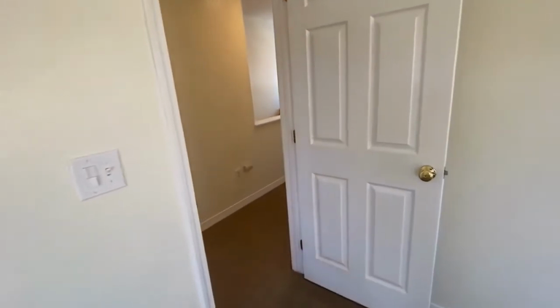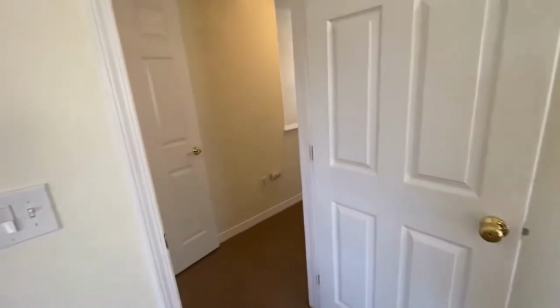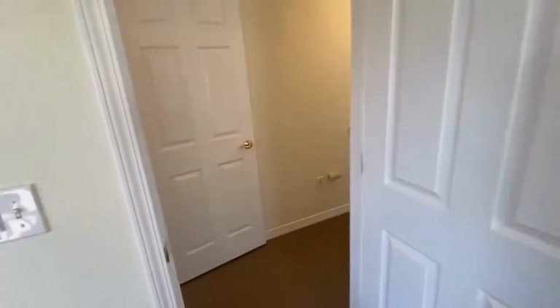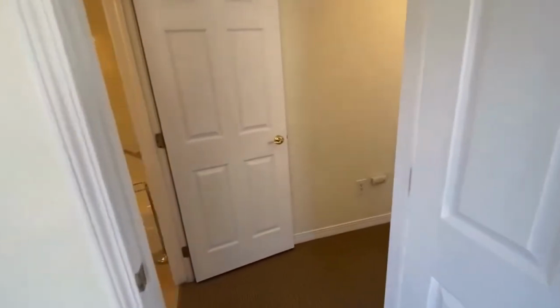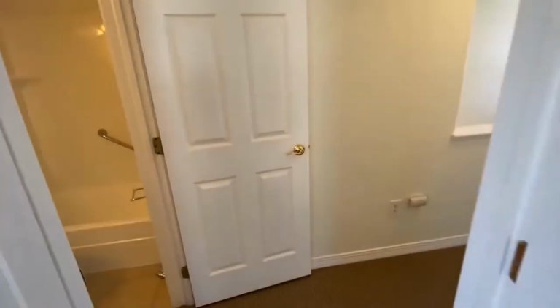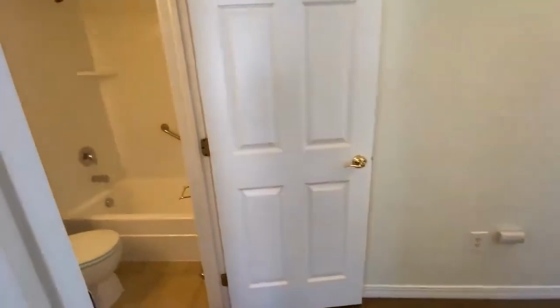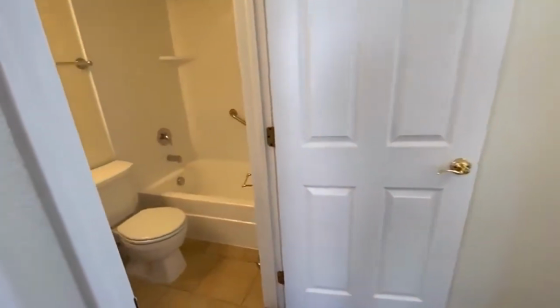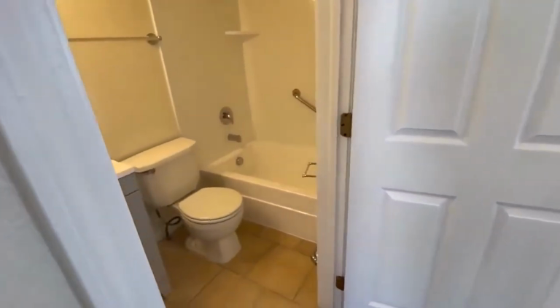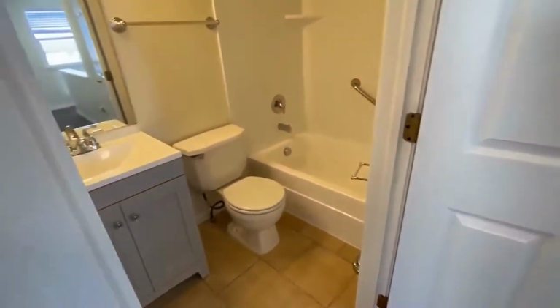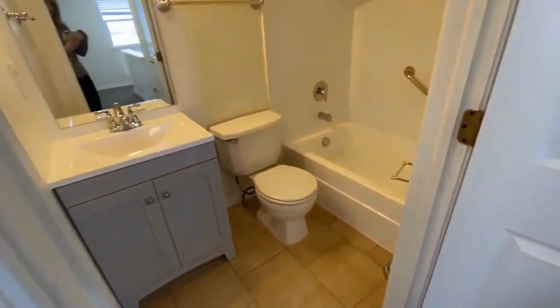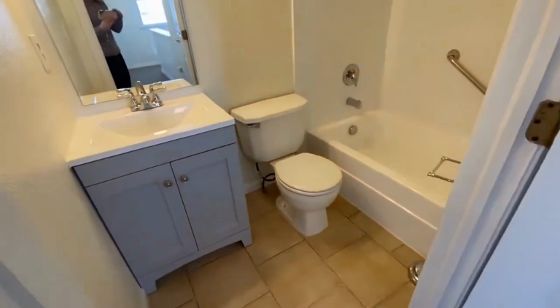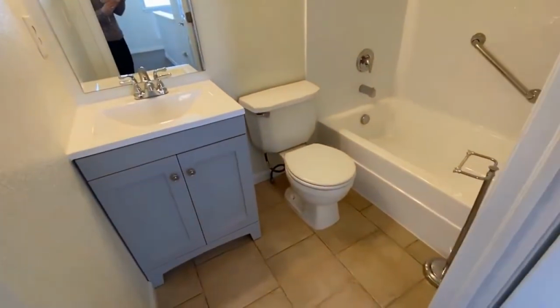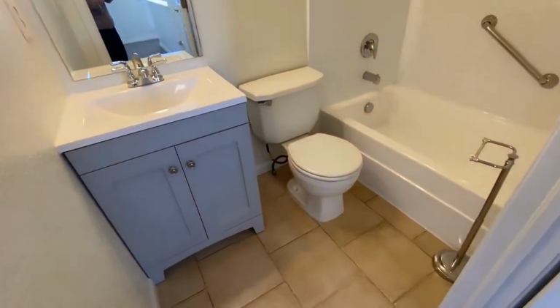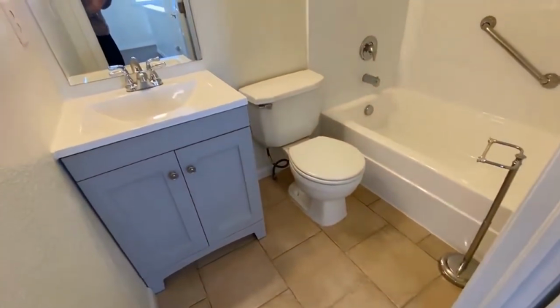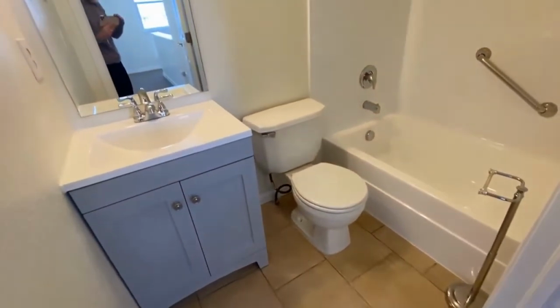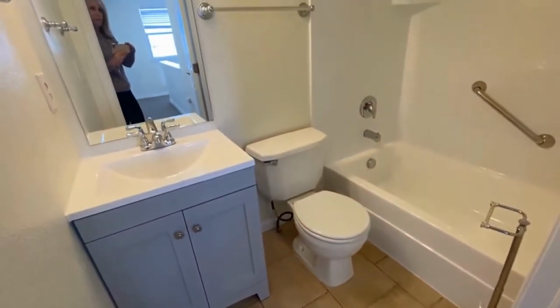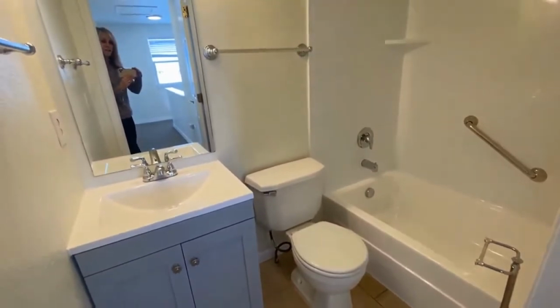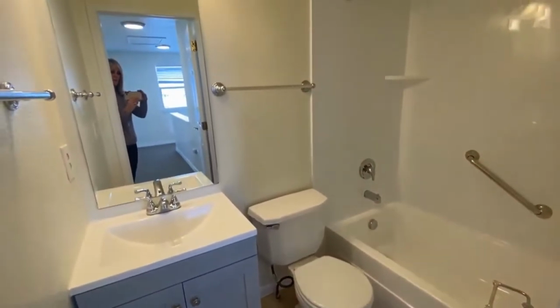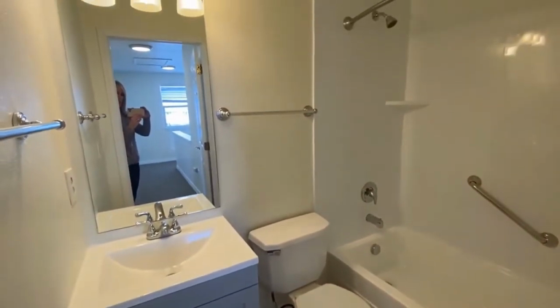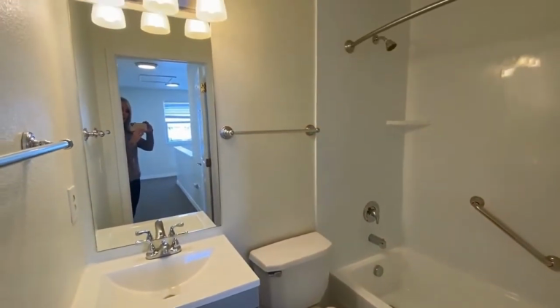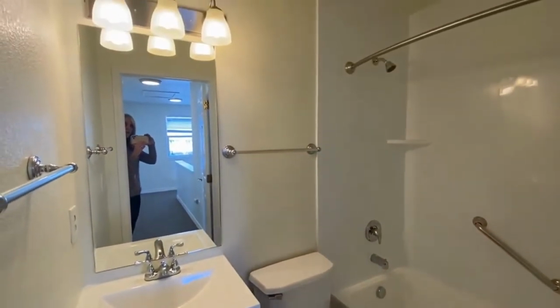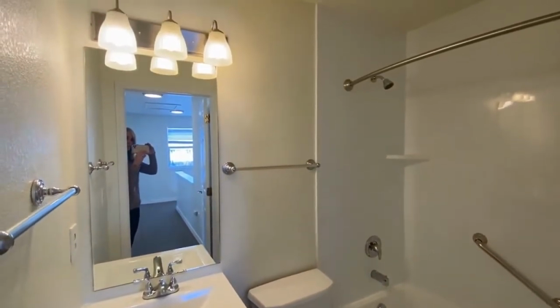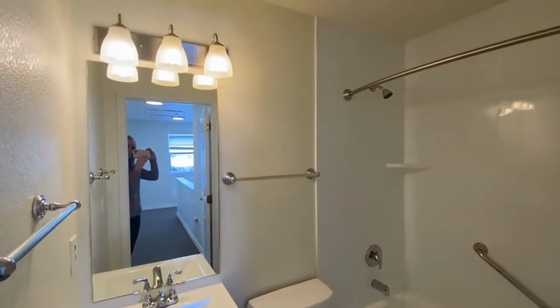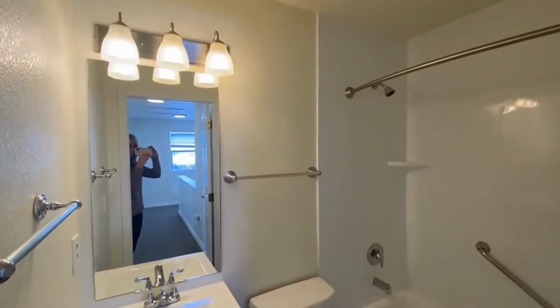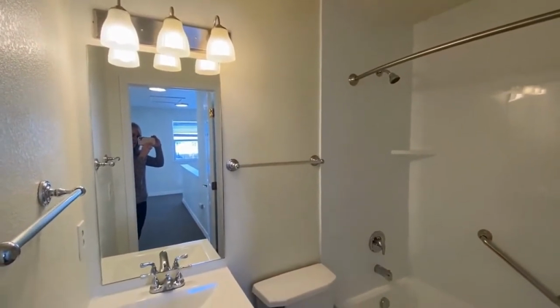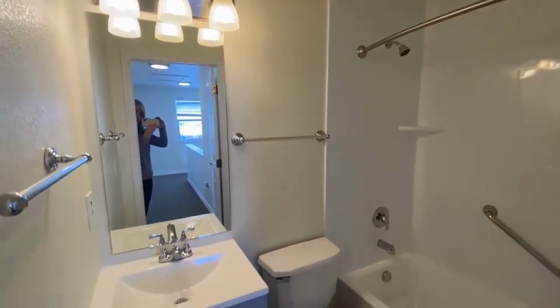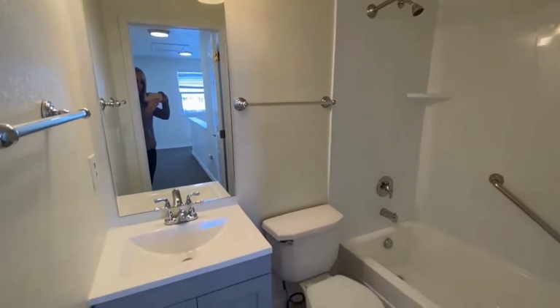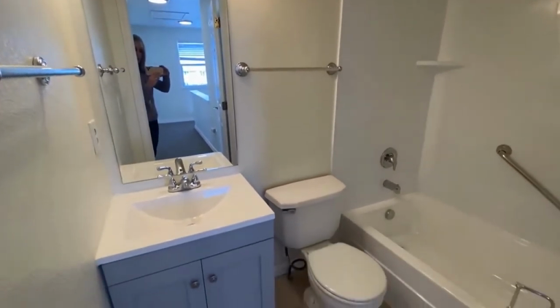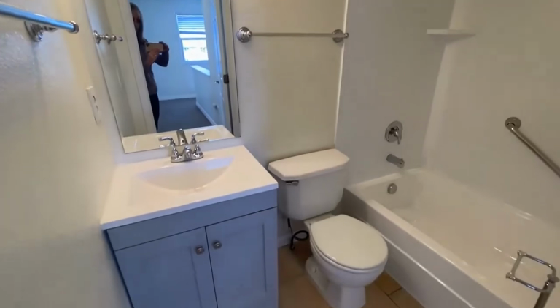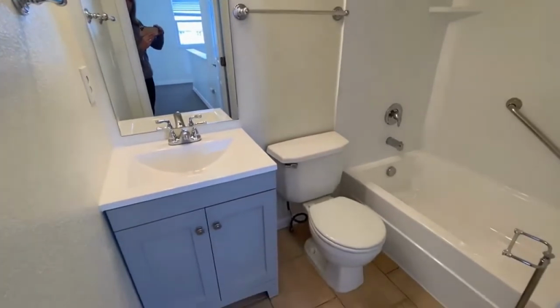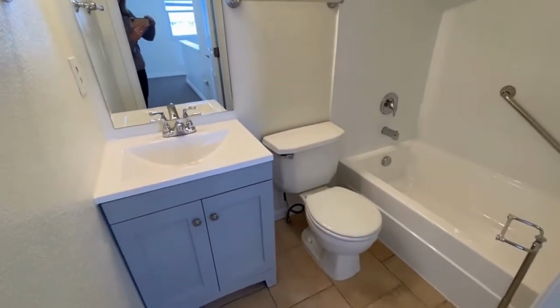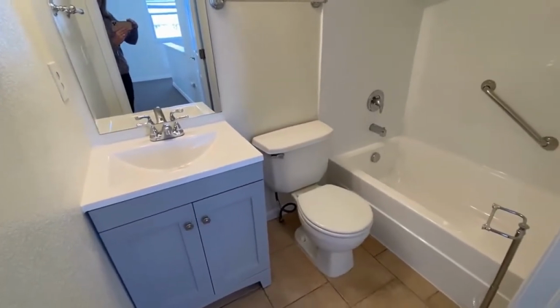Stepping out from the master at the end of the hall is a beautiful full bath with newer fixtures and vanity.